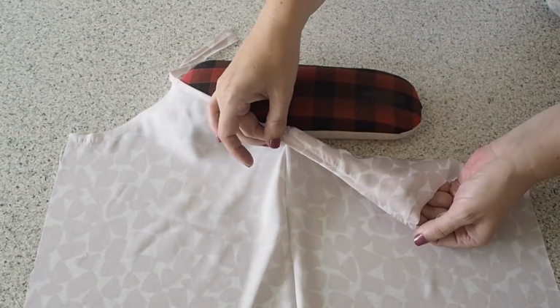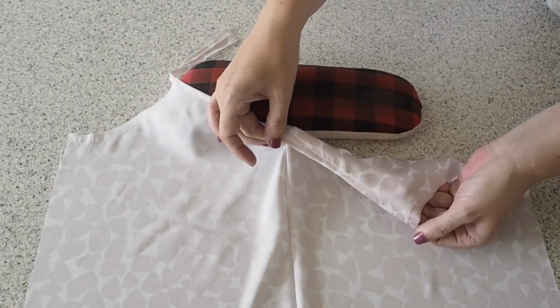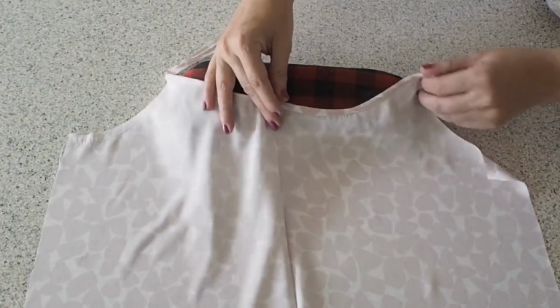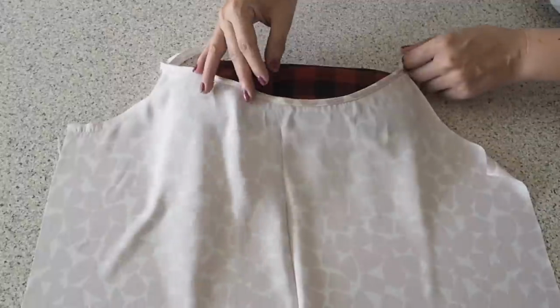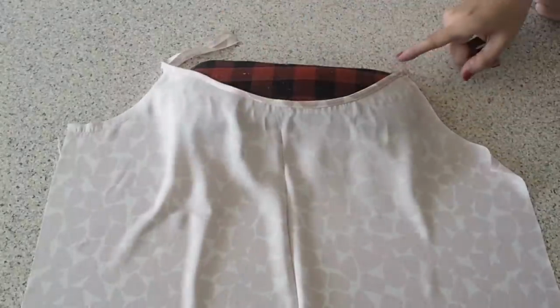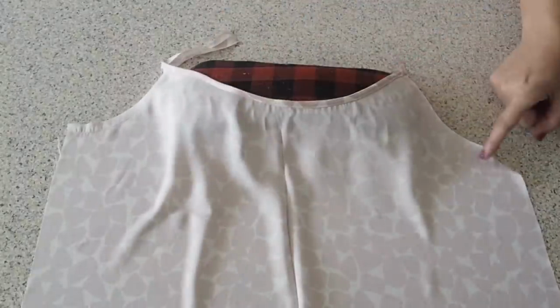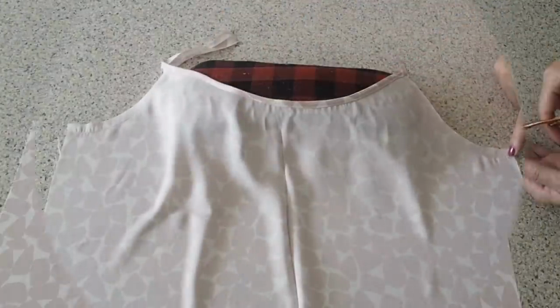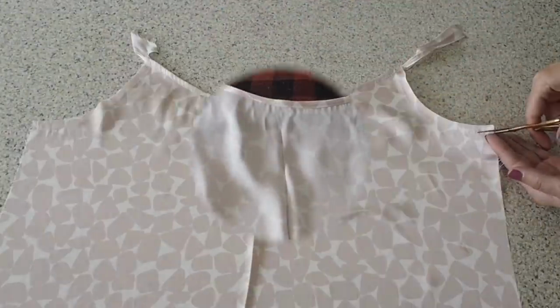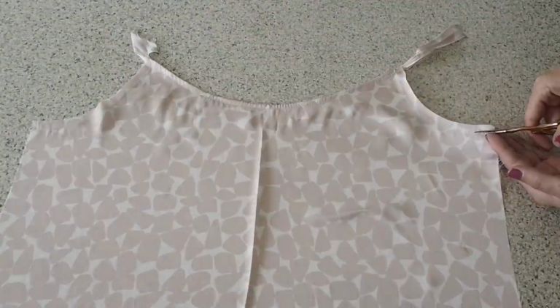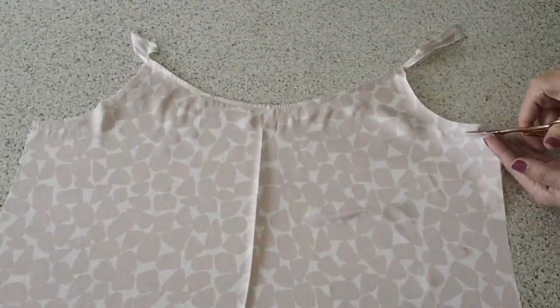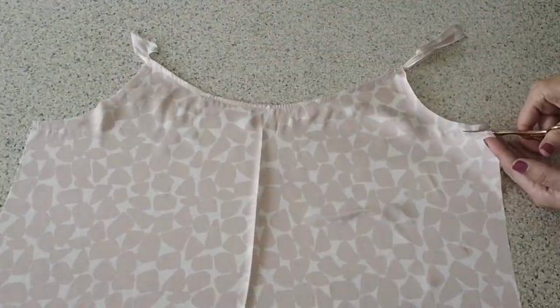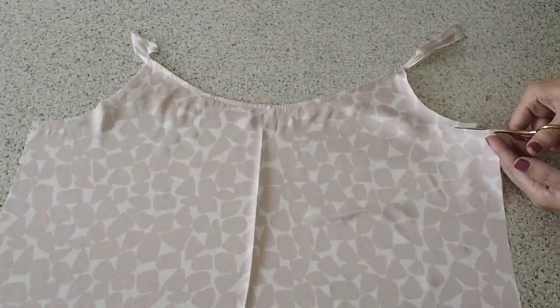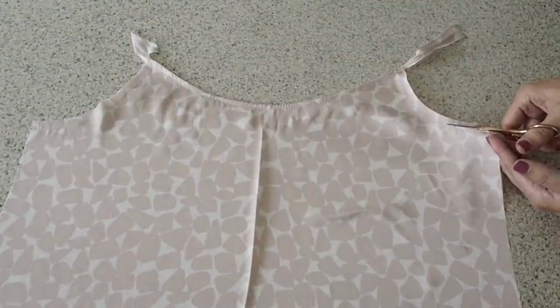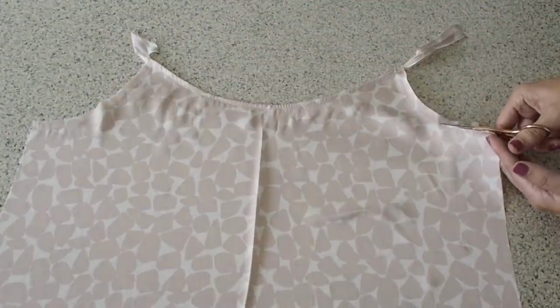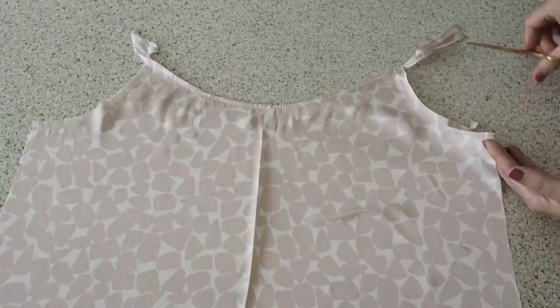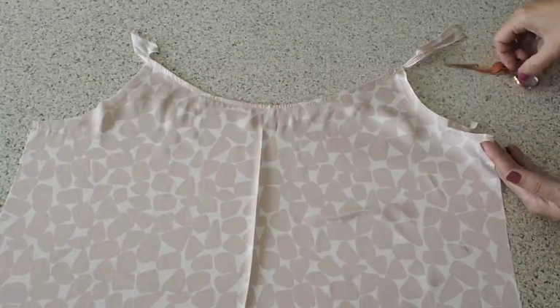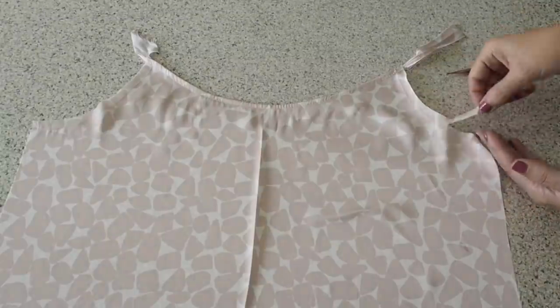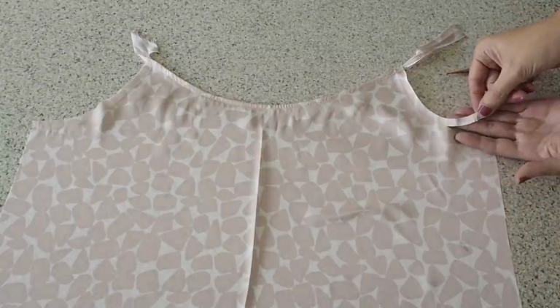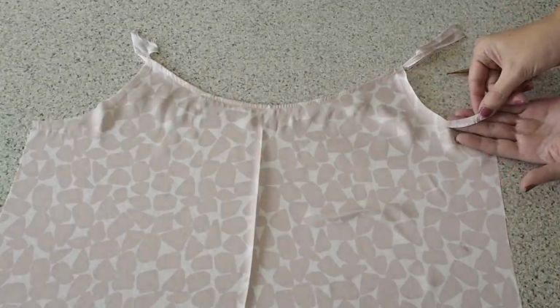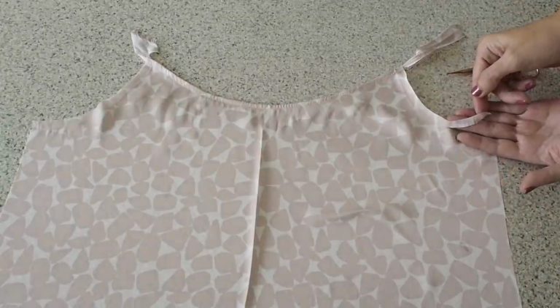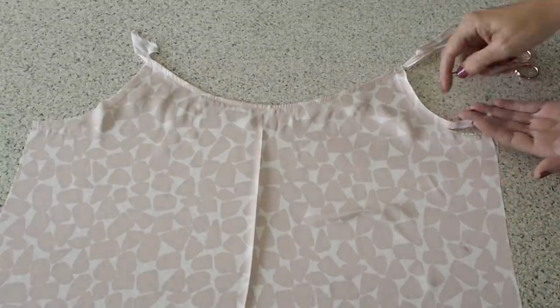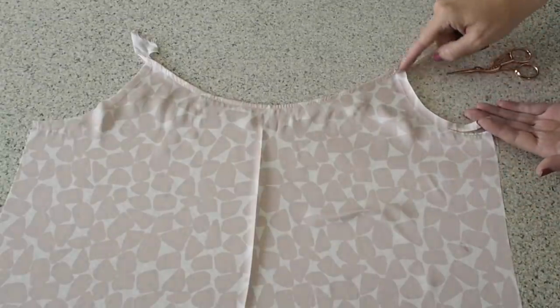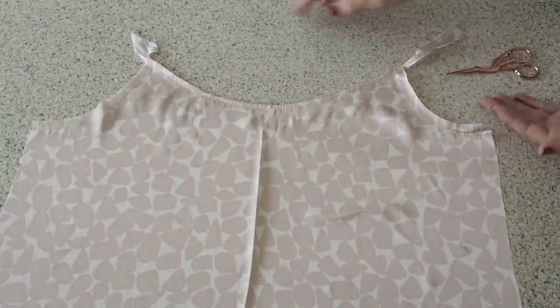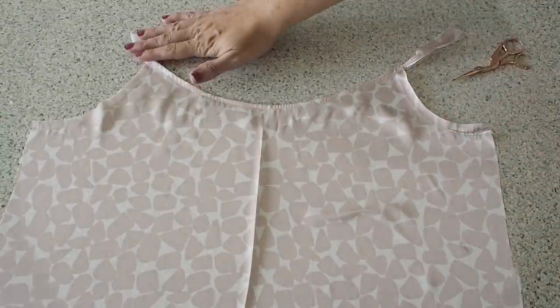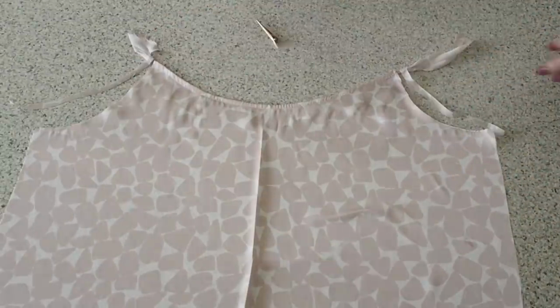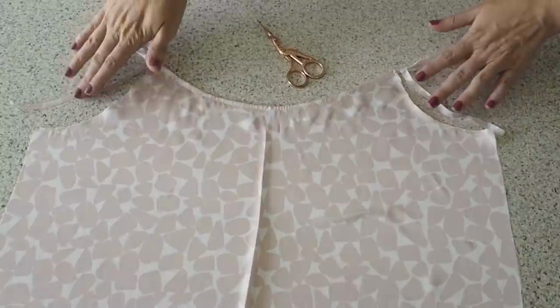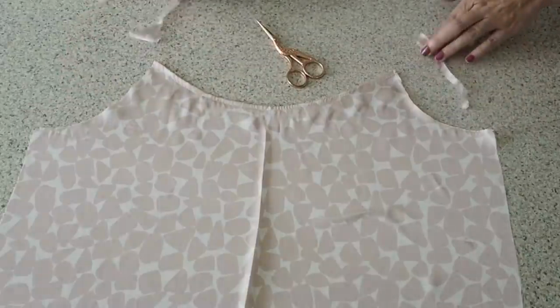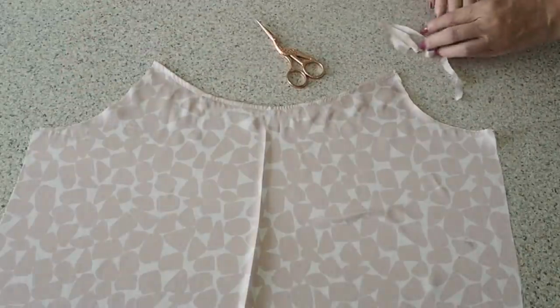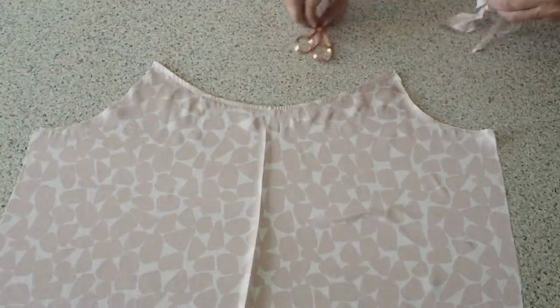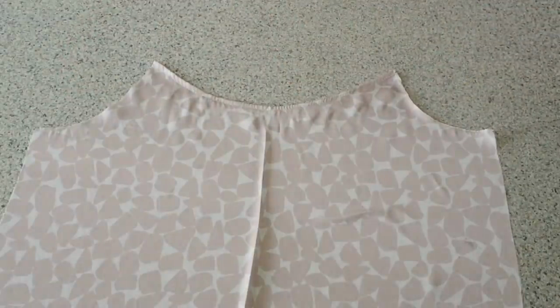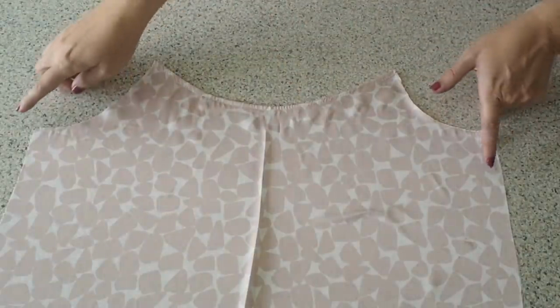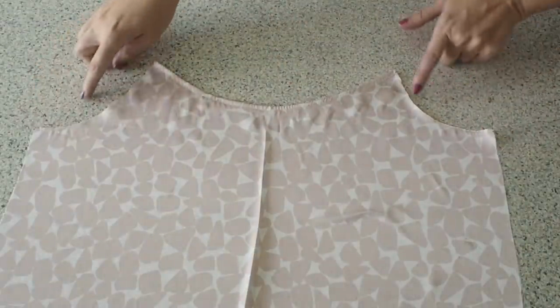The last thing I have to do to this piece for now is just to trim down that excess seam allowance at the armhole, just like I did on the front. So now that that's done, I'm ready for straps.